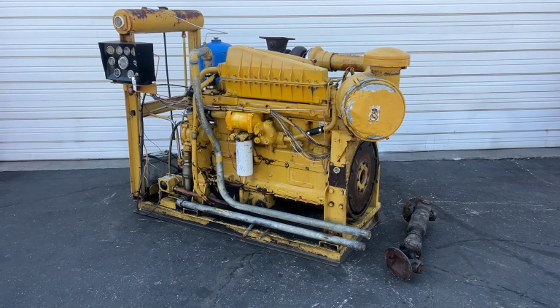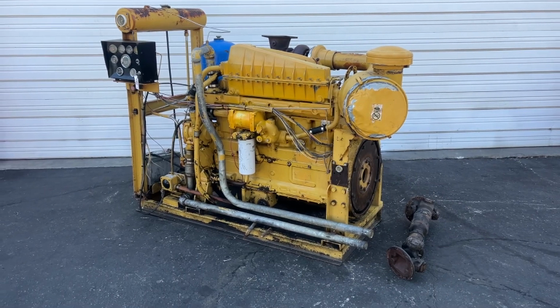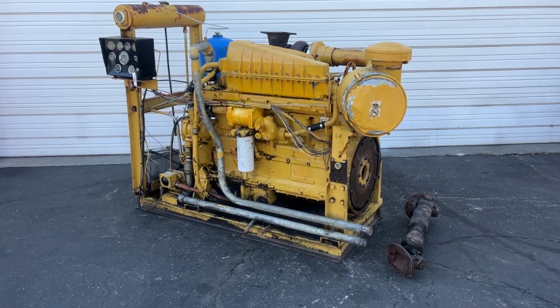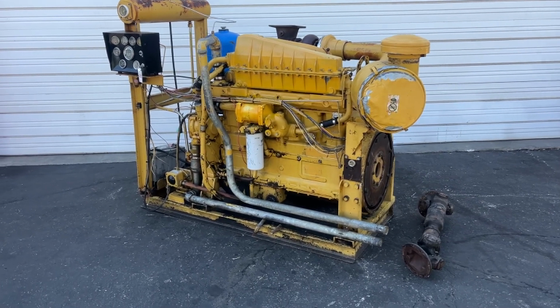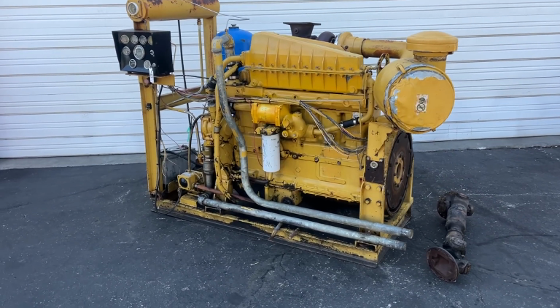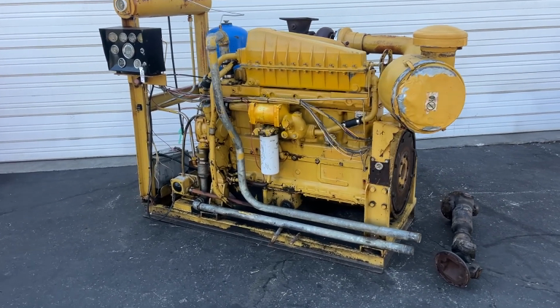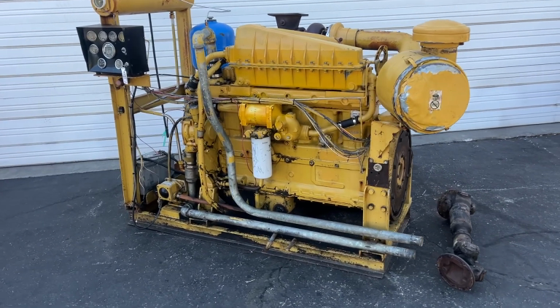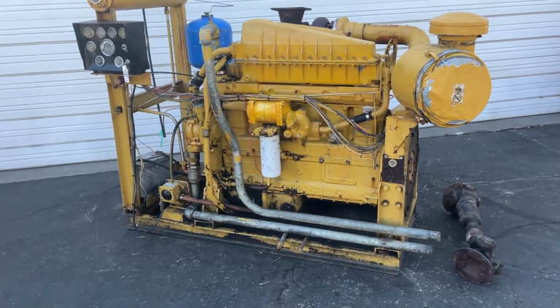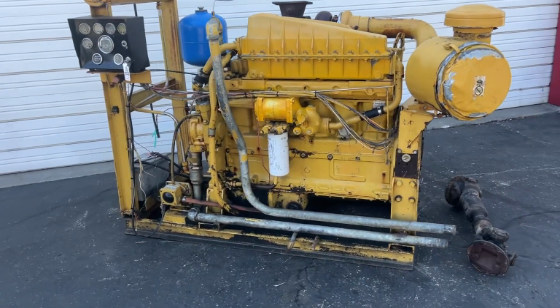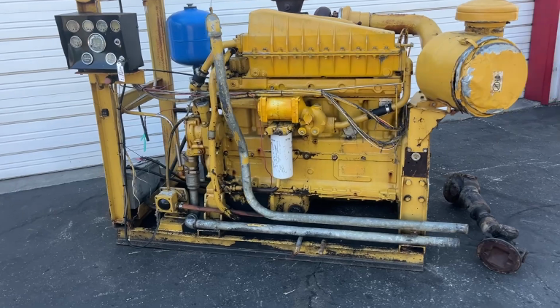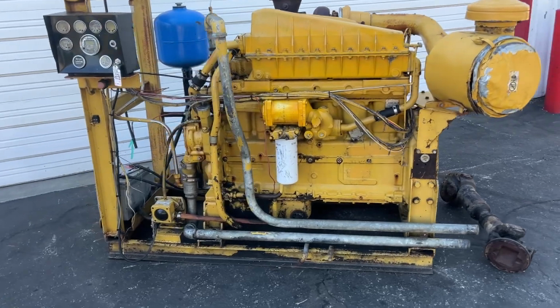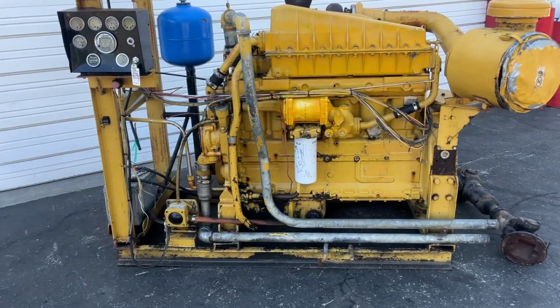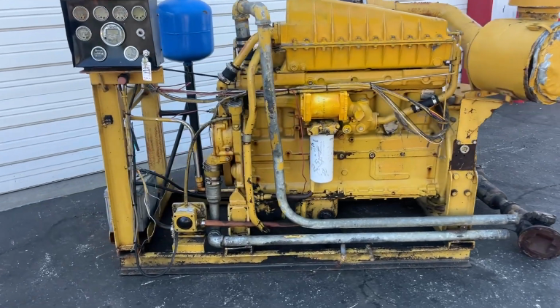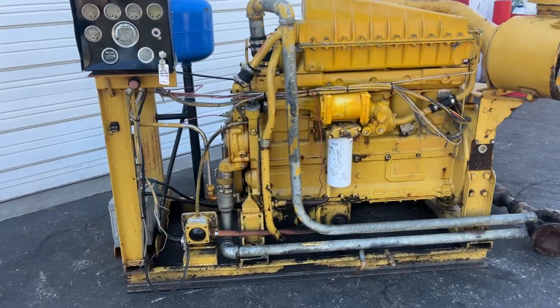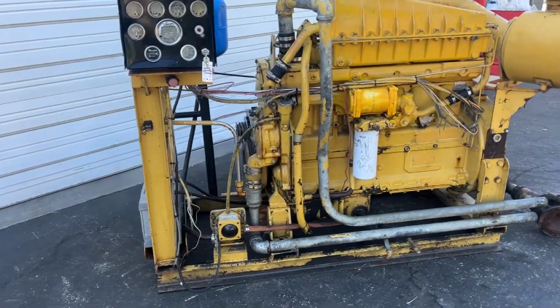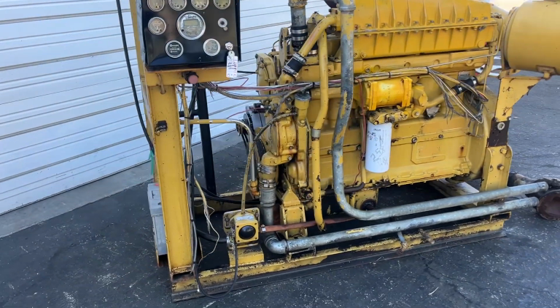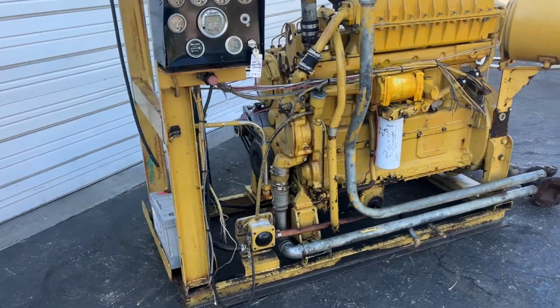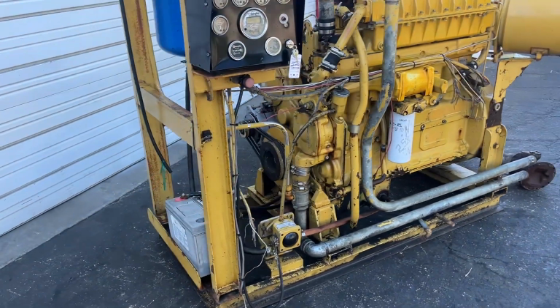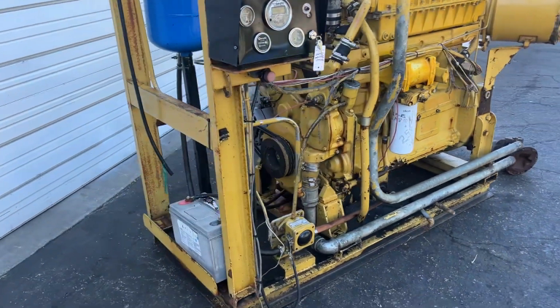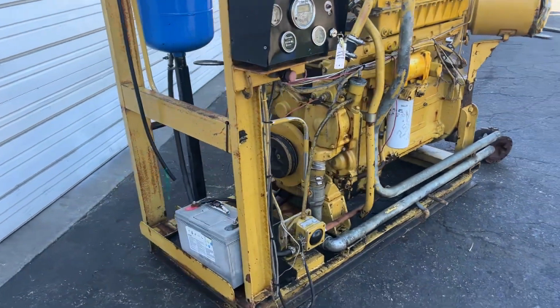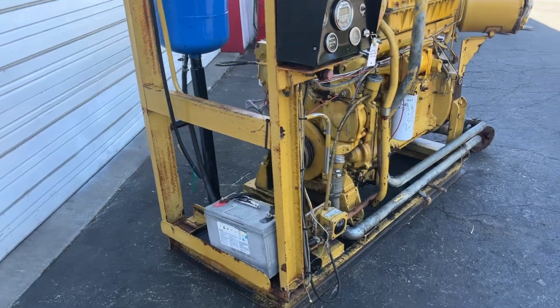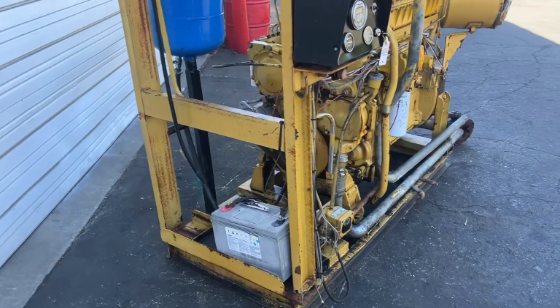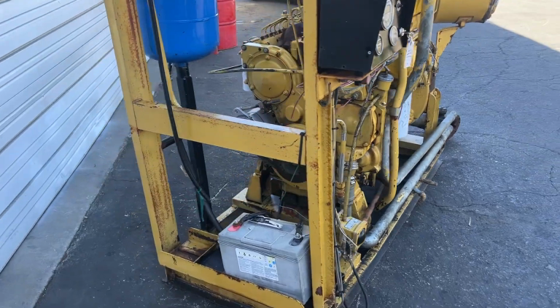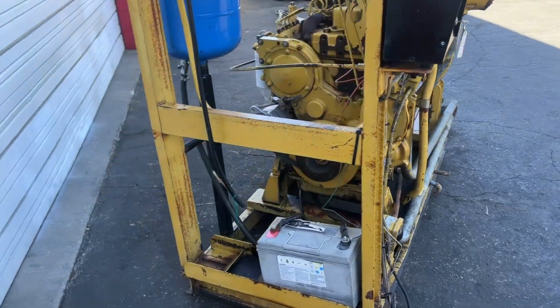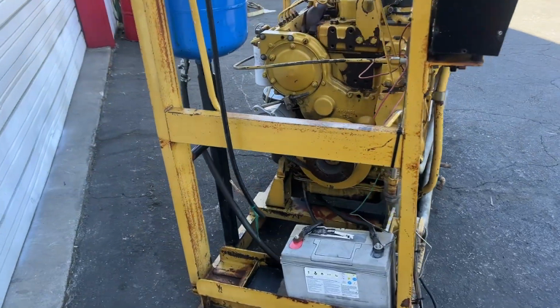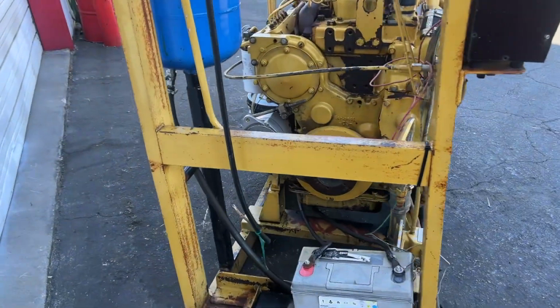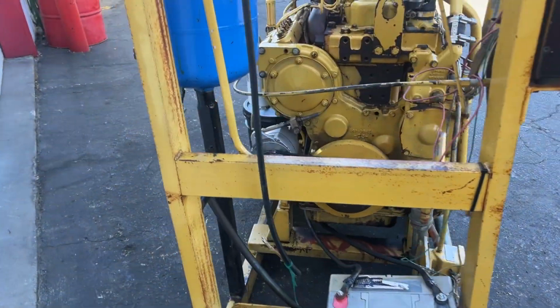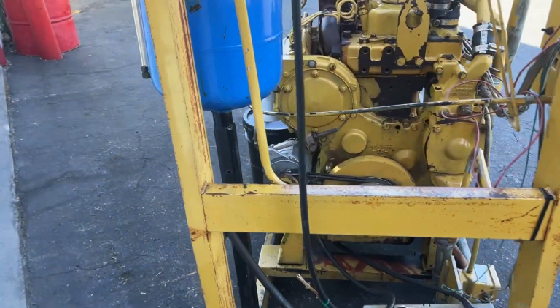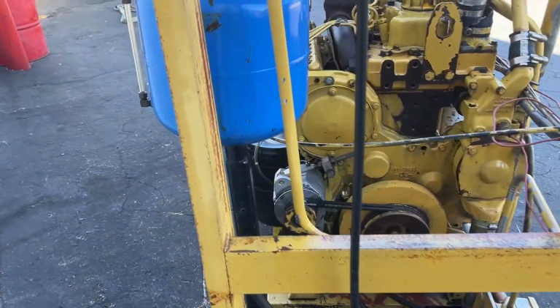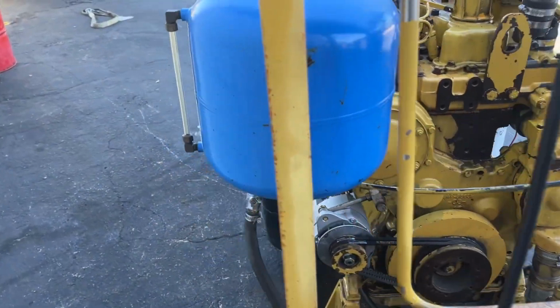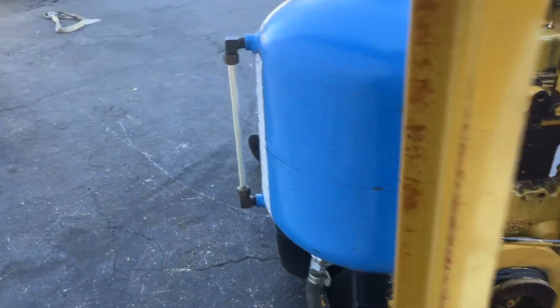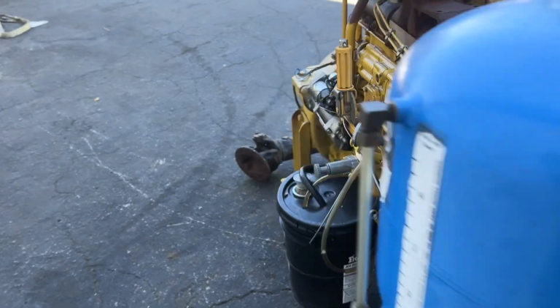Just going to do a quick video of this CAT water pump motor. It does run — we'll start it up for you for about a couple seconds and shut it off. It's a model 3306.